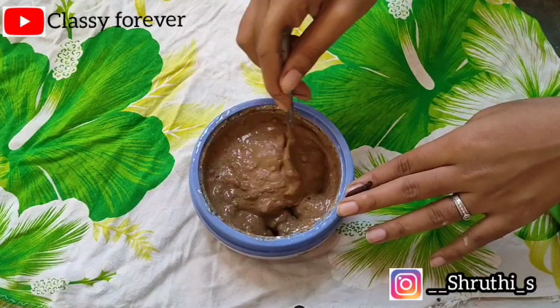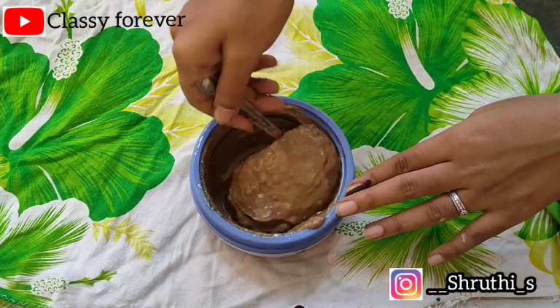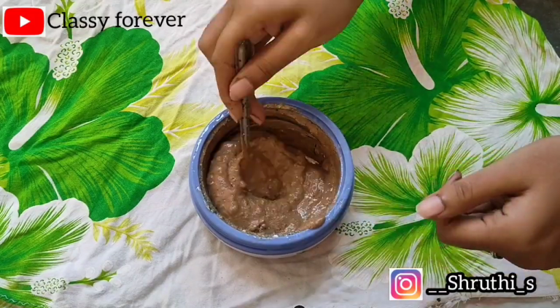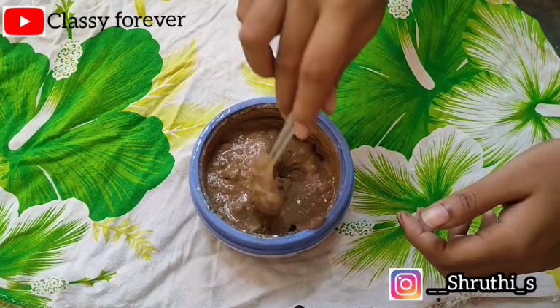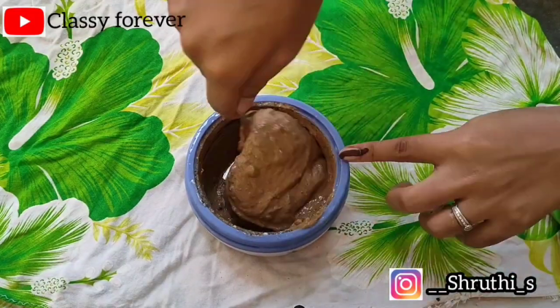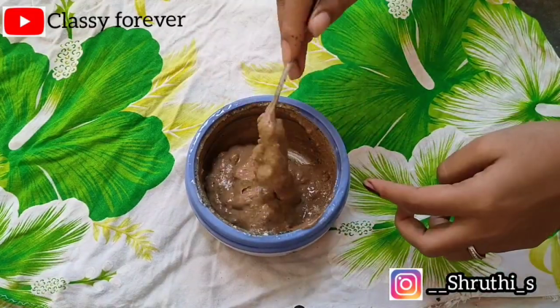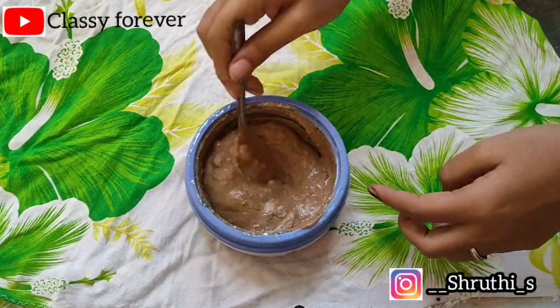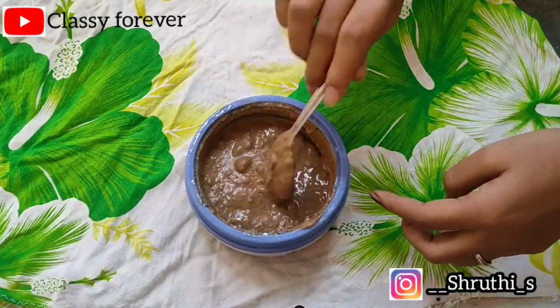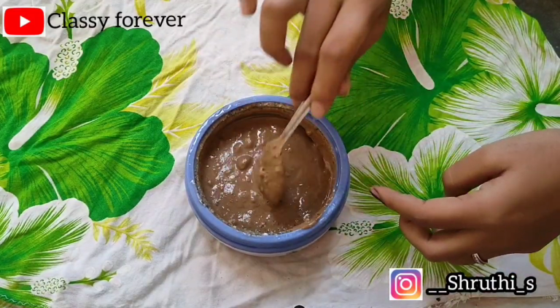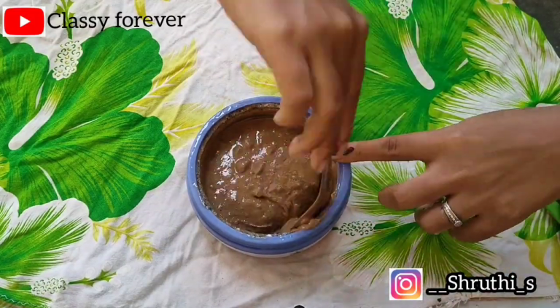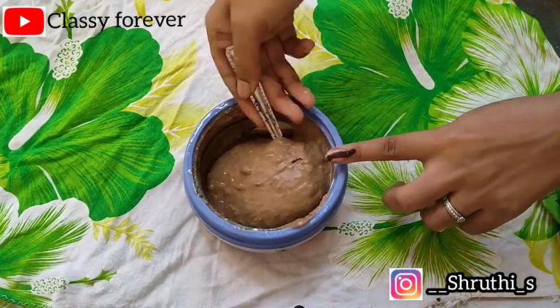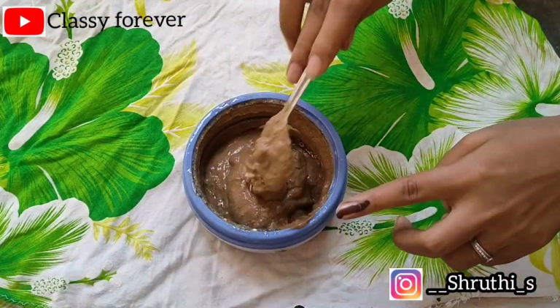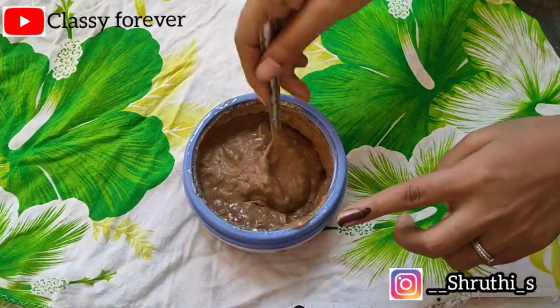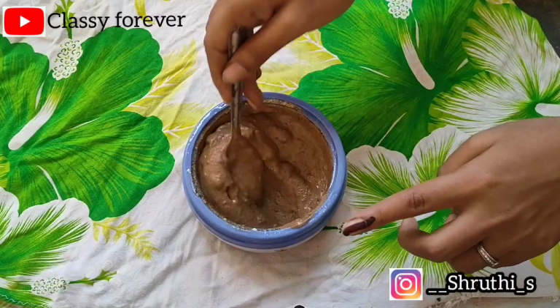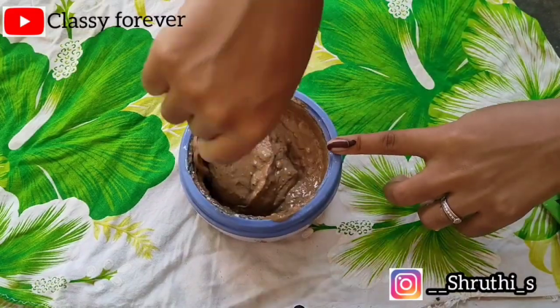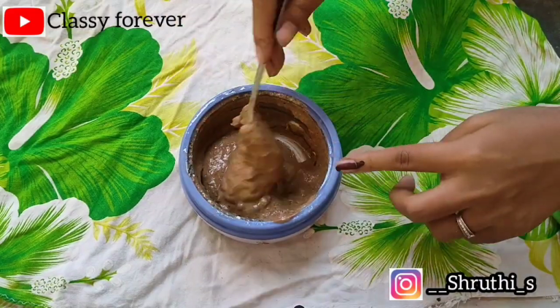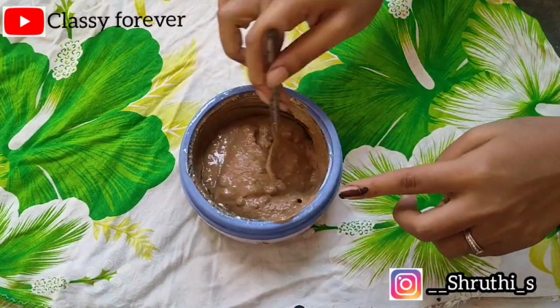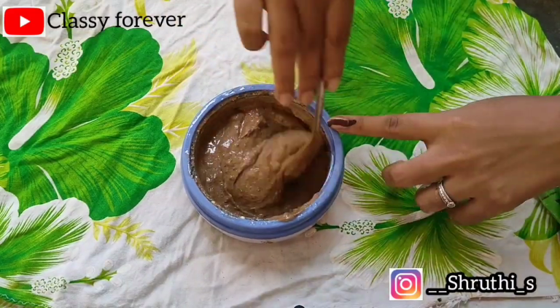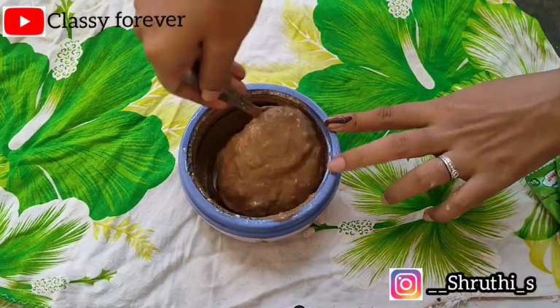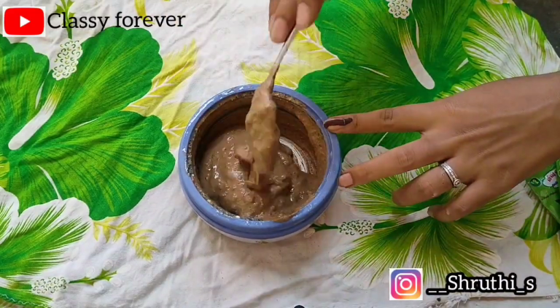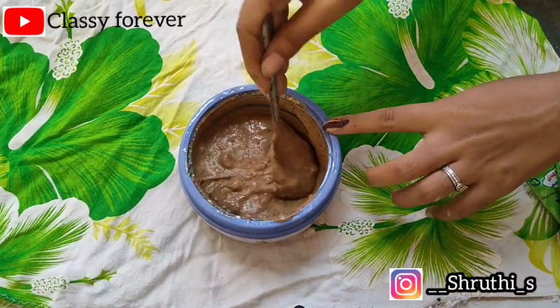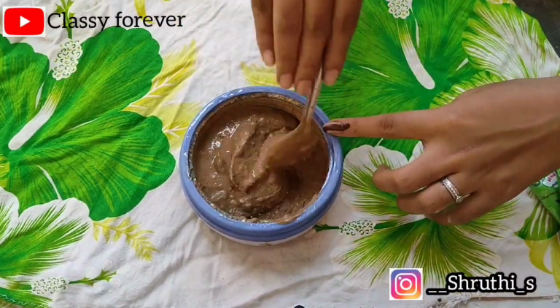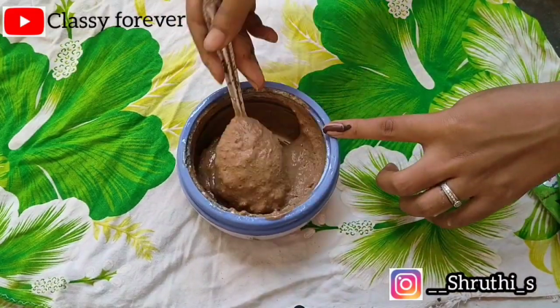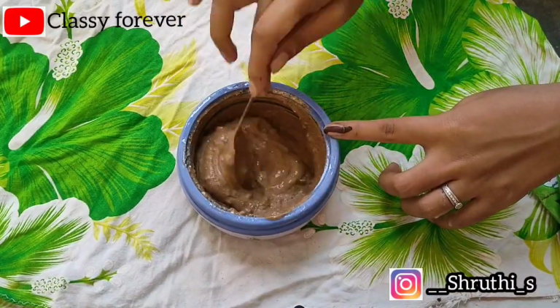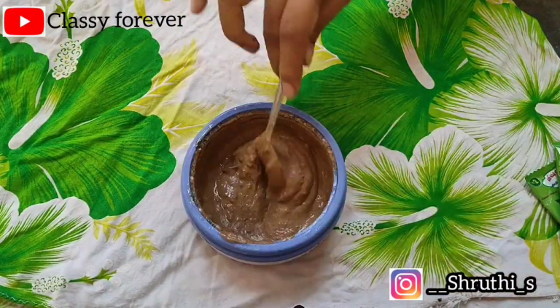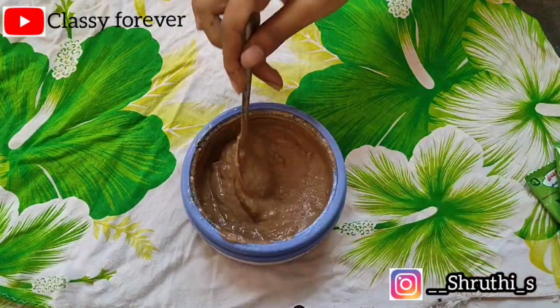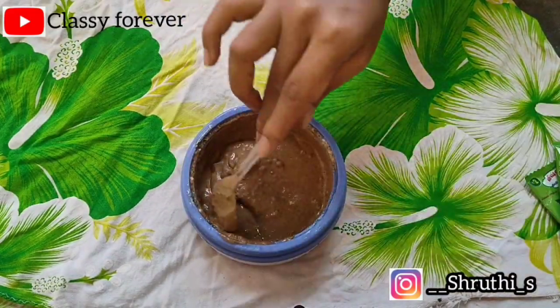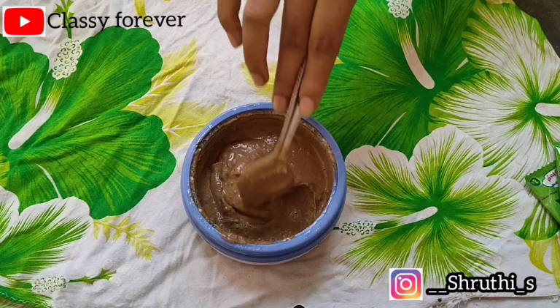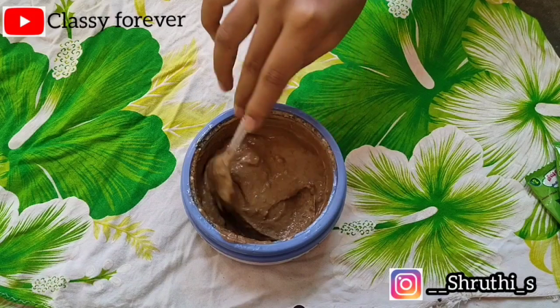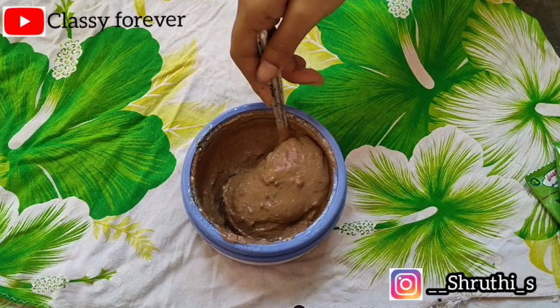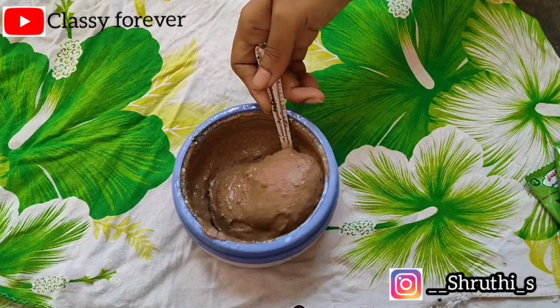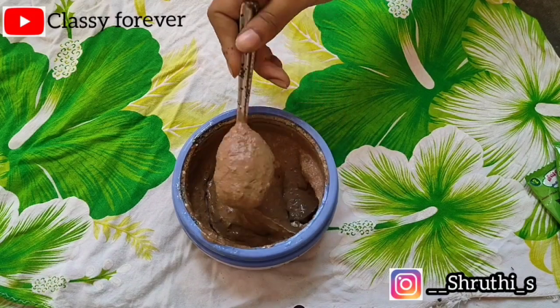In the summer season, we have hair fall and sweat. That's why we have hair fall. You can also add another oil or soap.